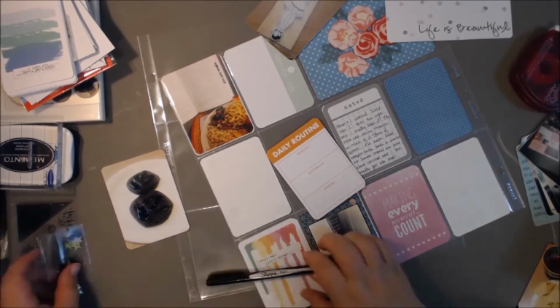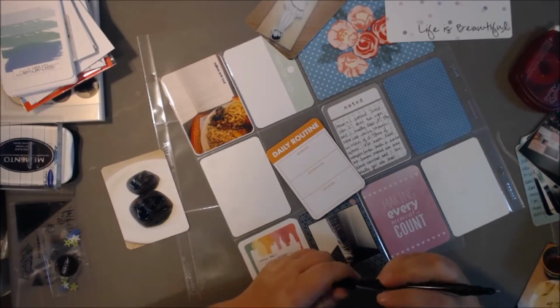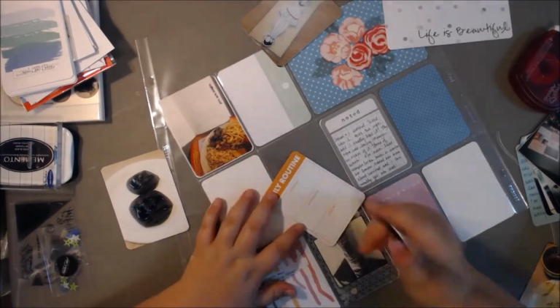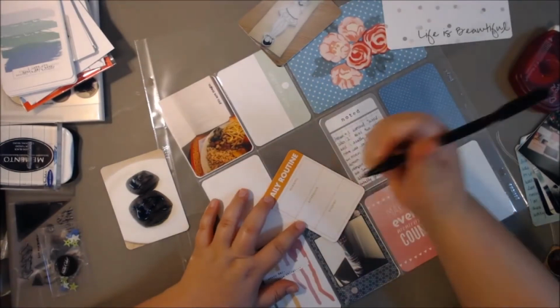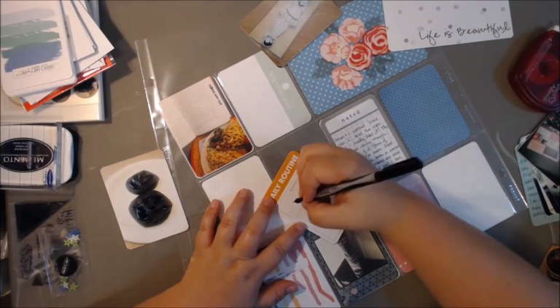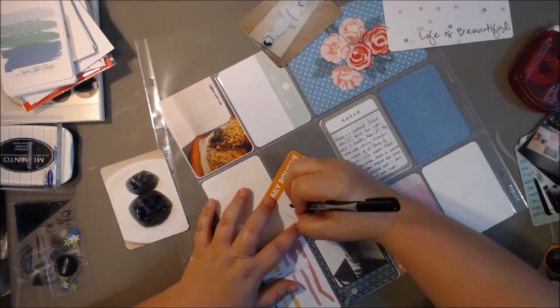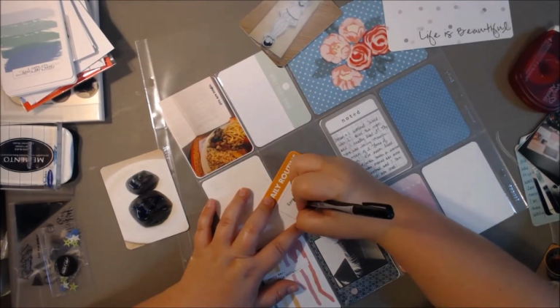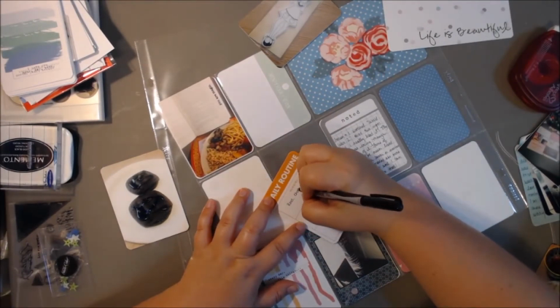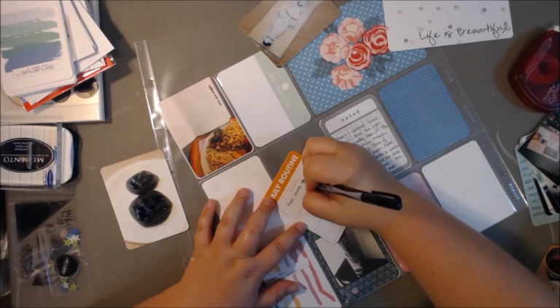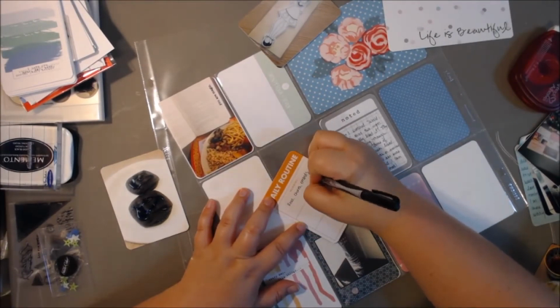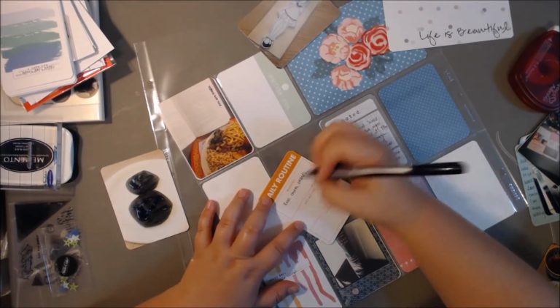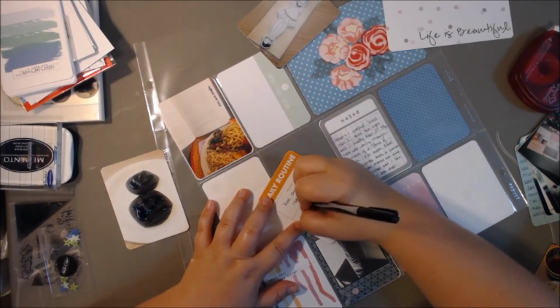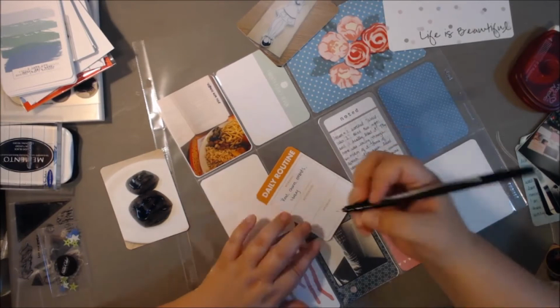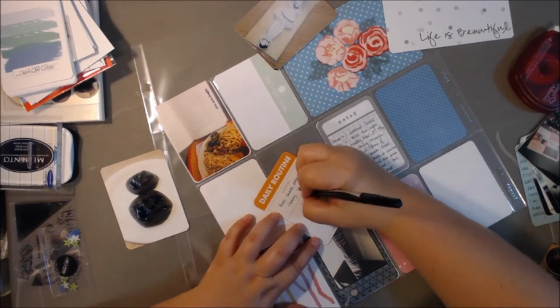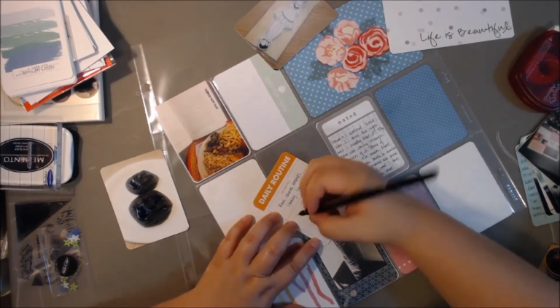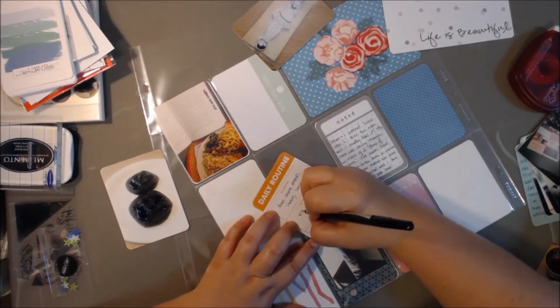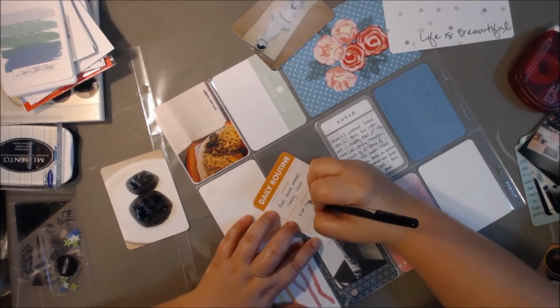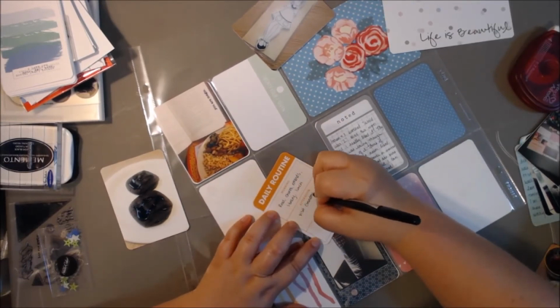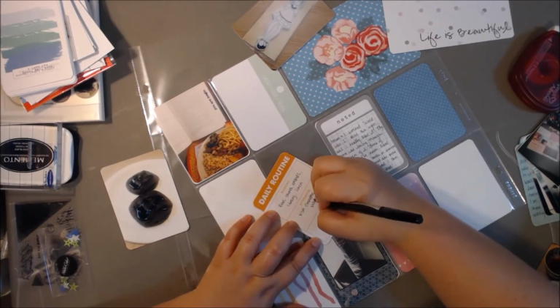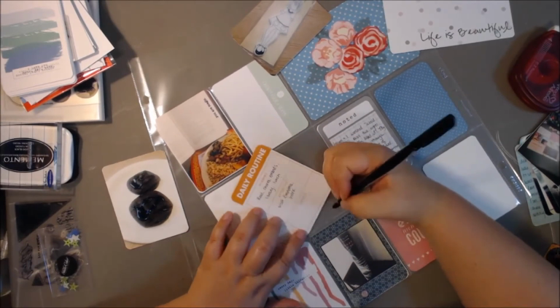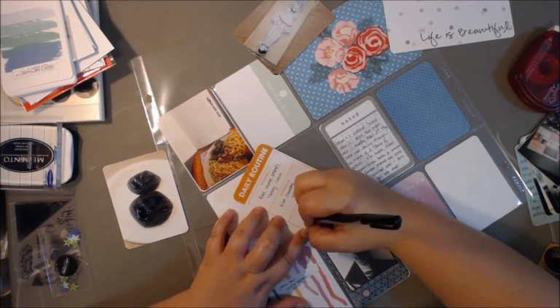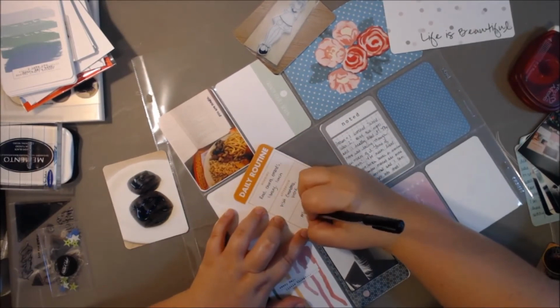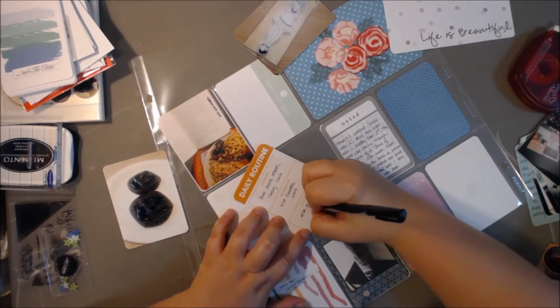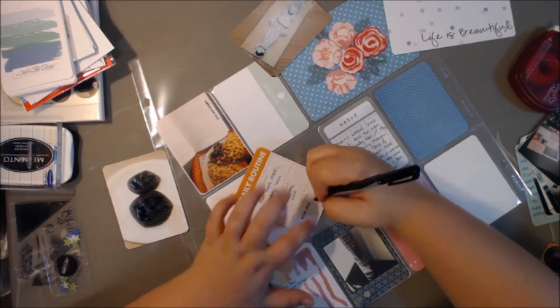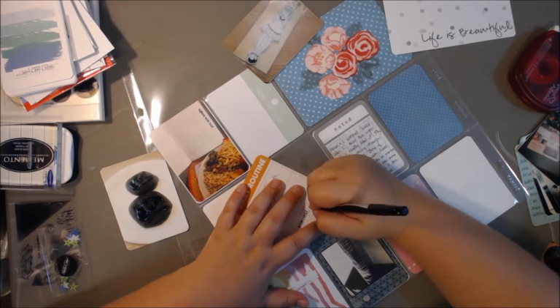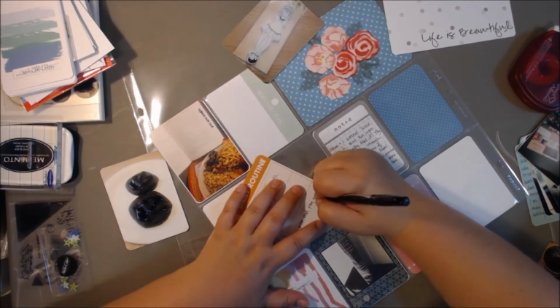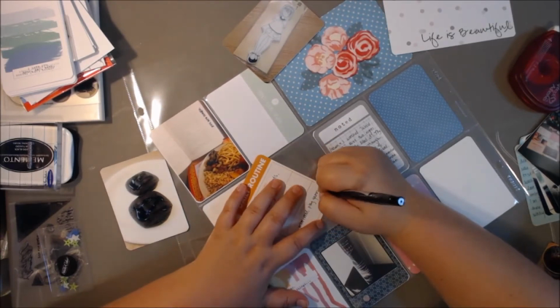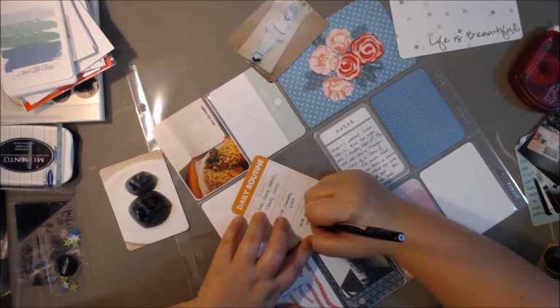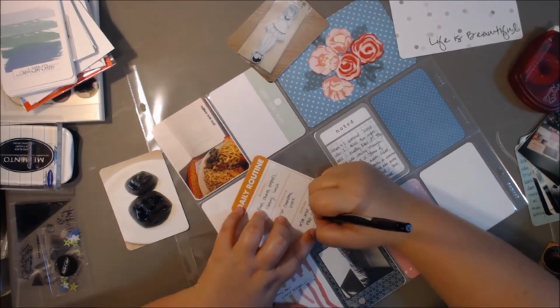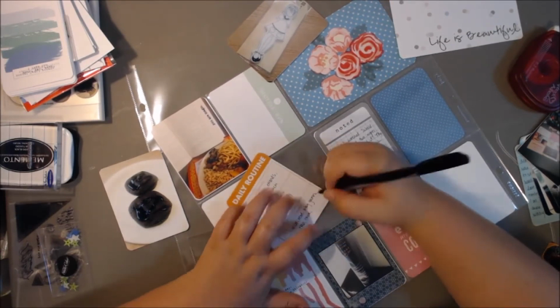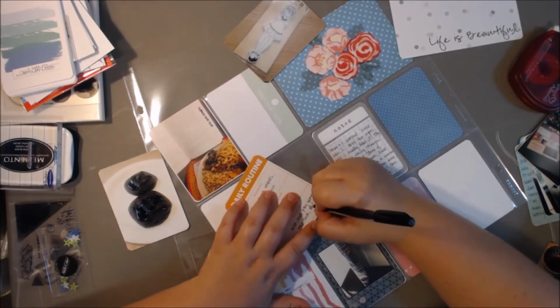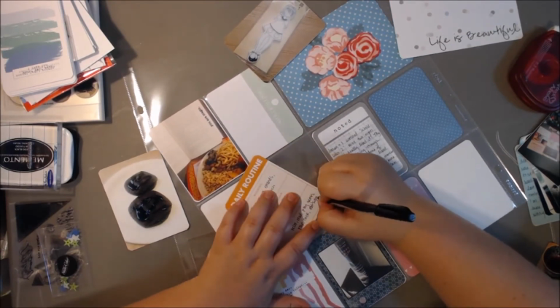I'm going to use this daily routine card and just journal some of the daily routine things on it. That was a card from last week that I'm just writing on the back of, because I really like the back of that card, so I thought it would work well there.